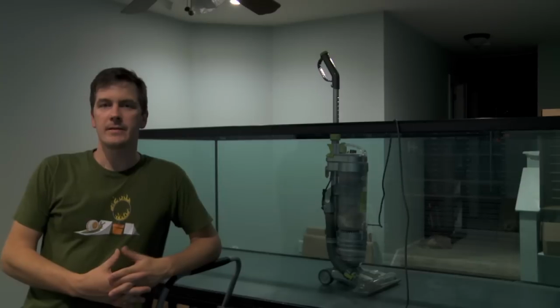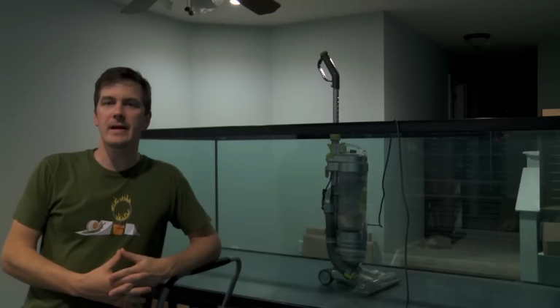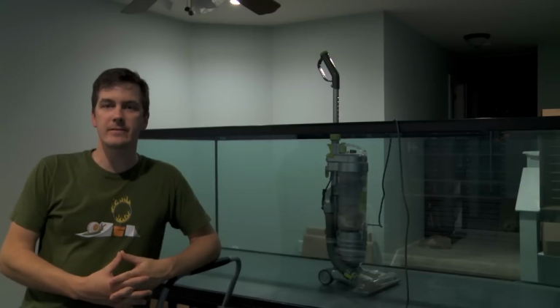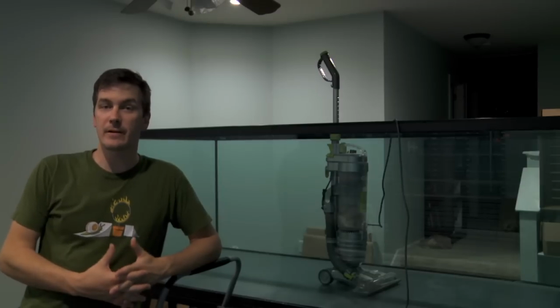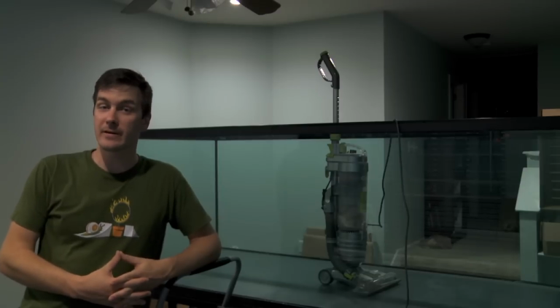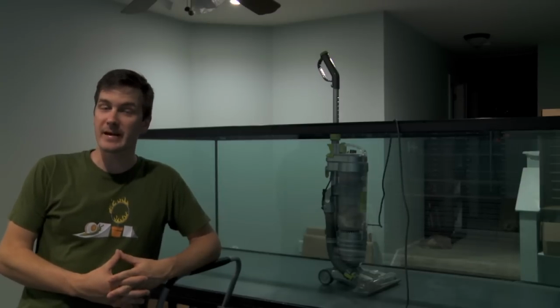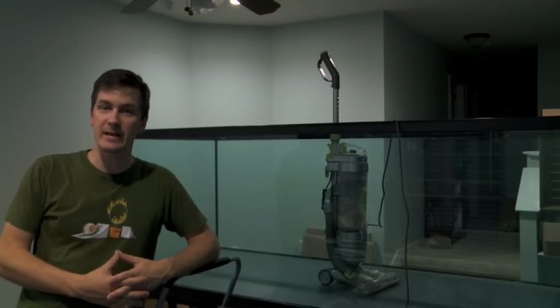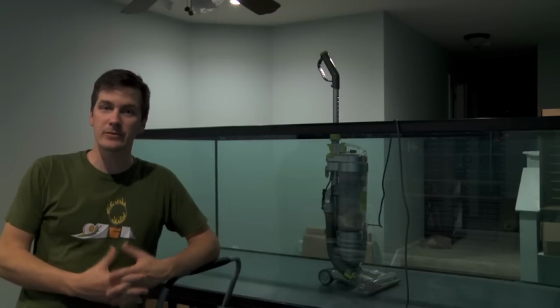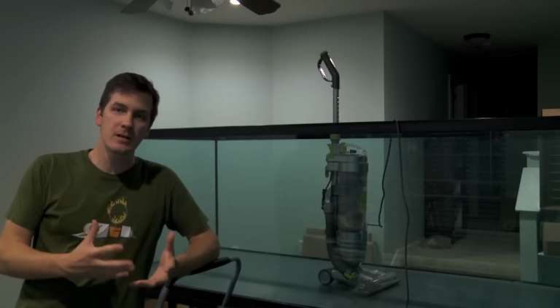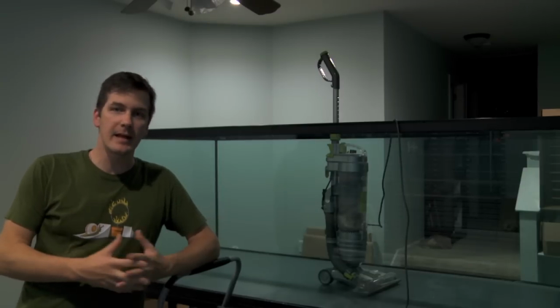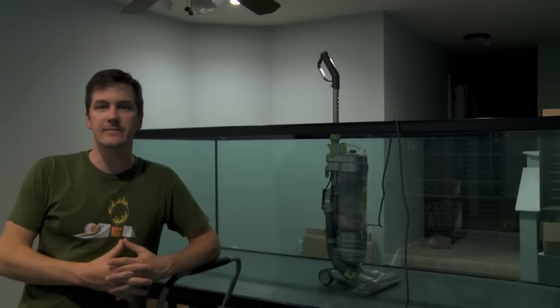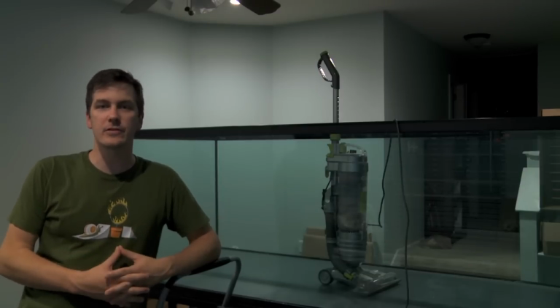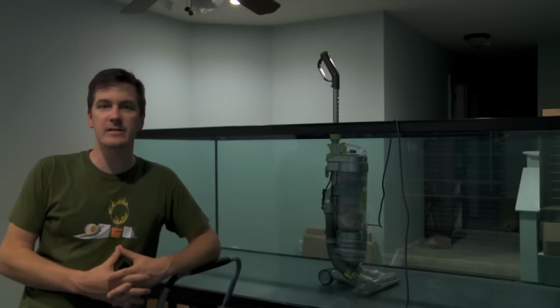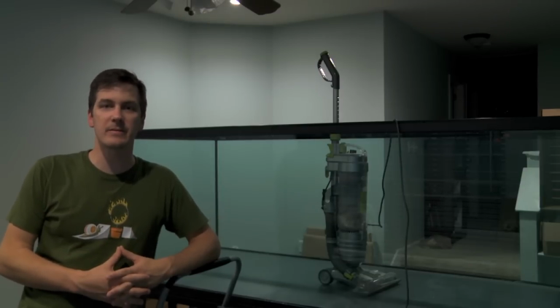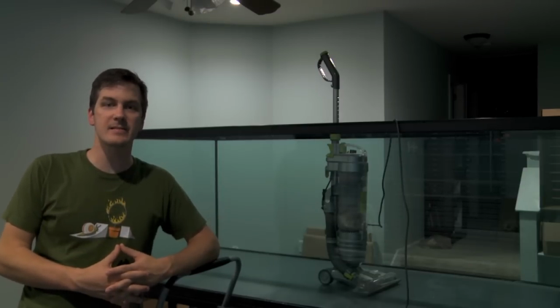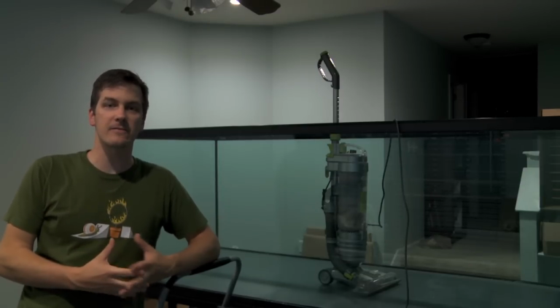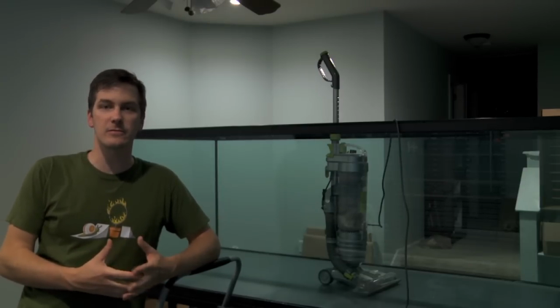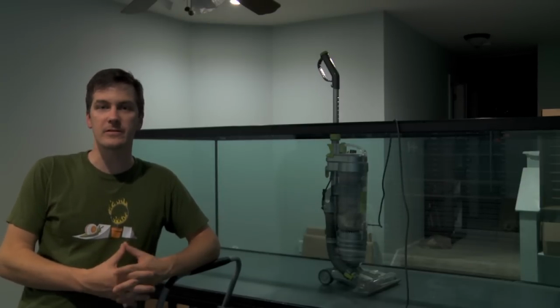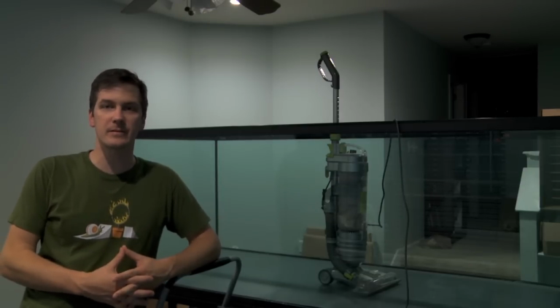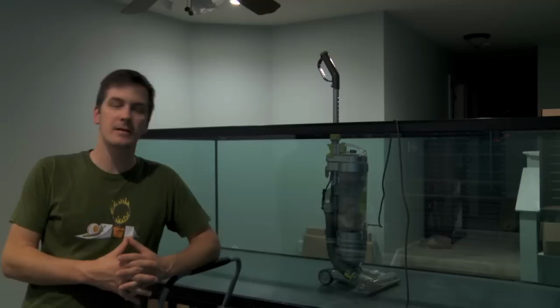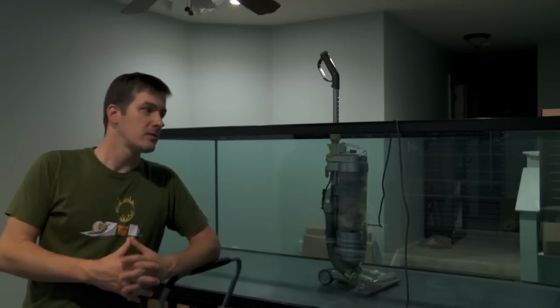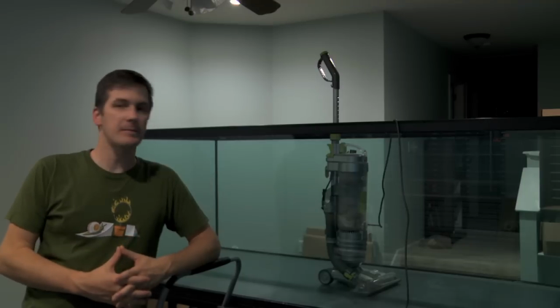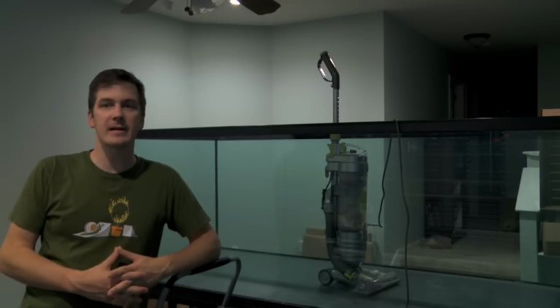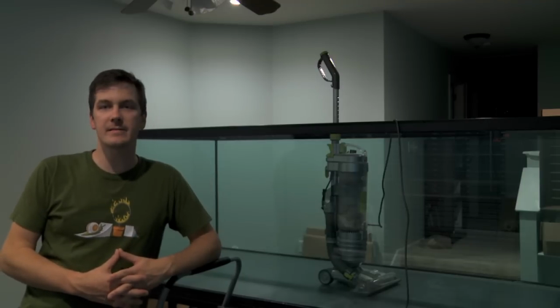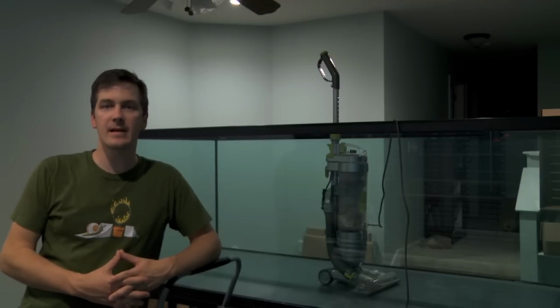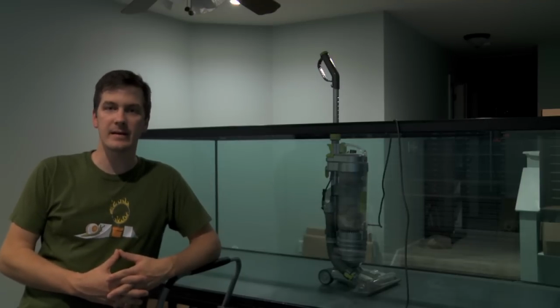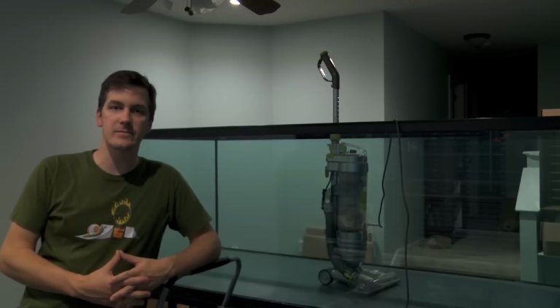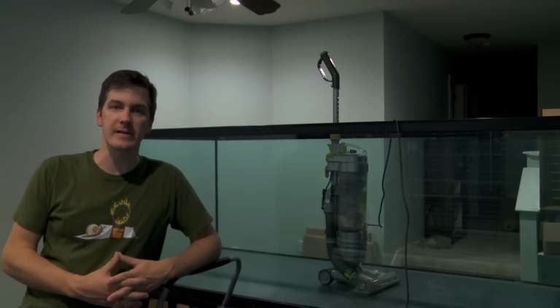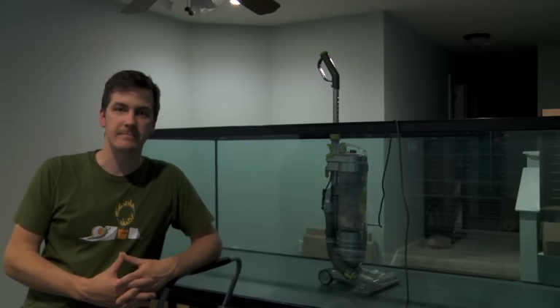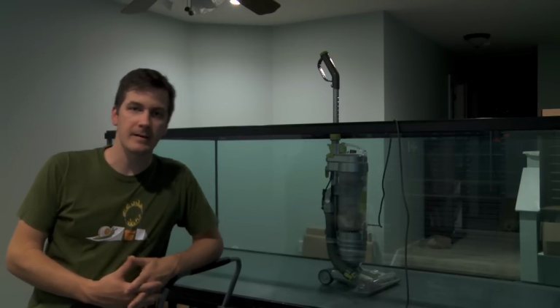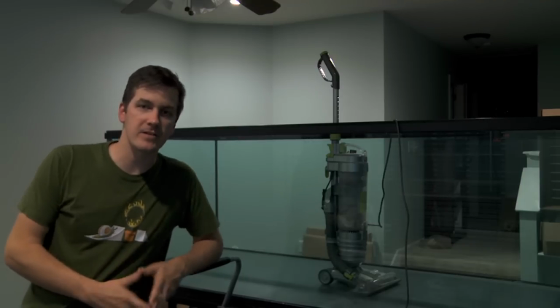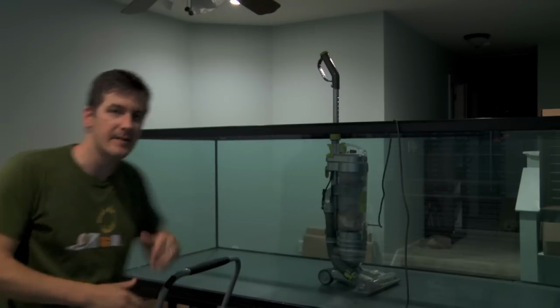There you have it — there's part one of my new tank build. Now that the filtration is in place and the fish room is largely built, it's time to clean out the inside of the tank and lay down some sand. I'll catch you next time.